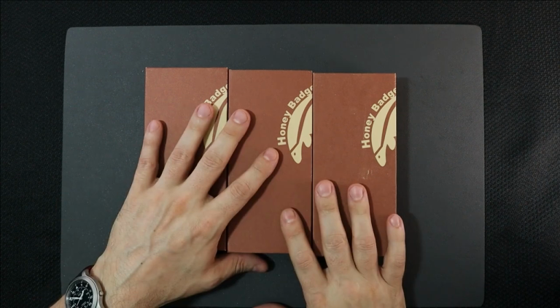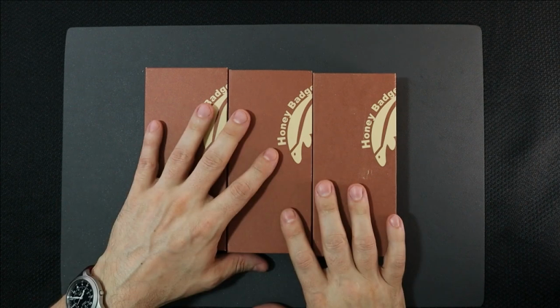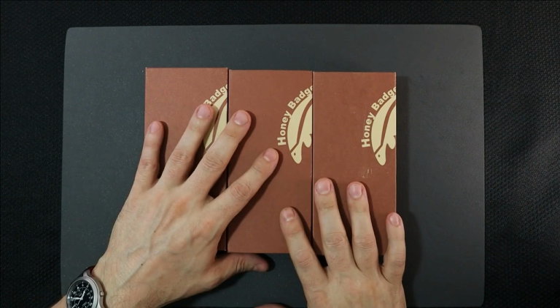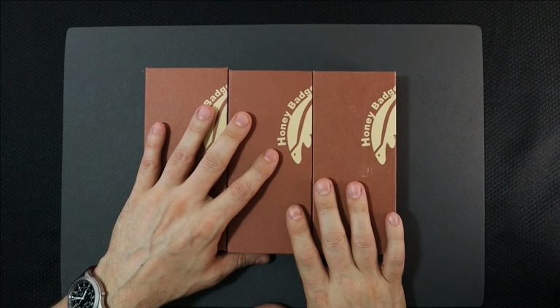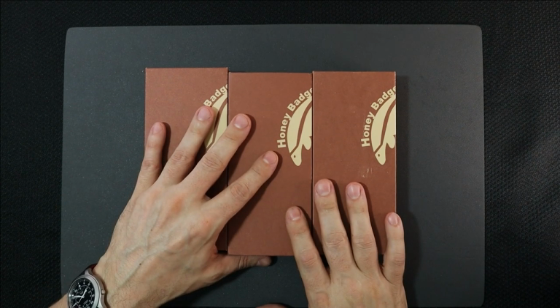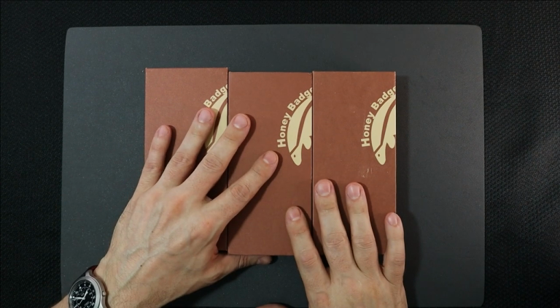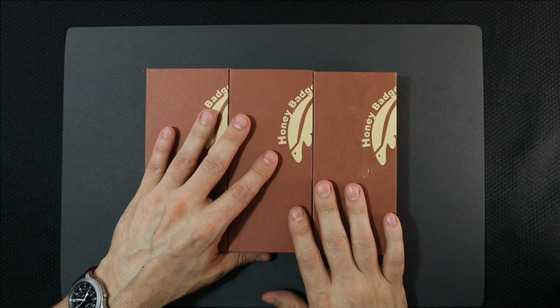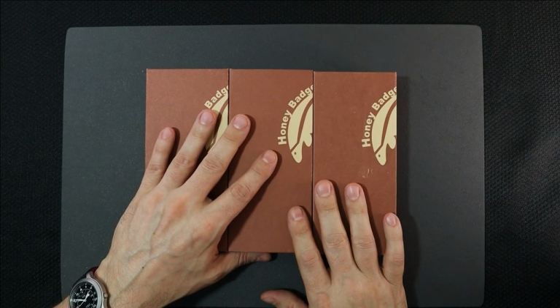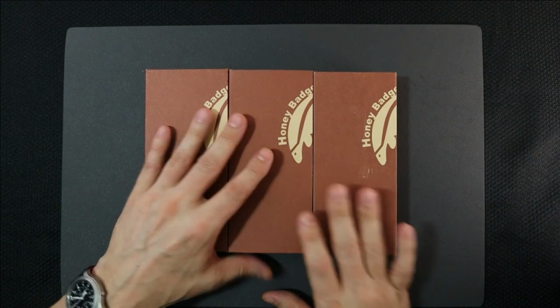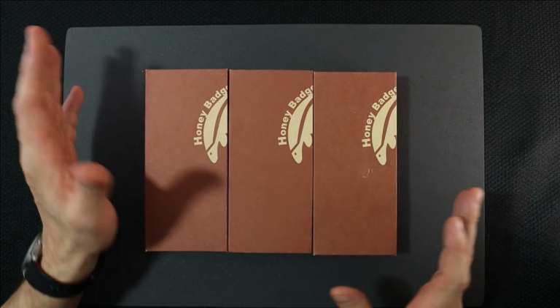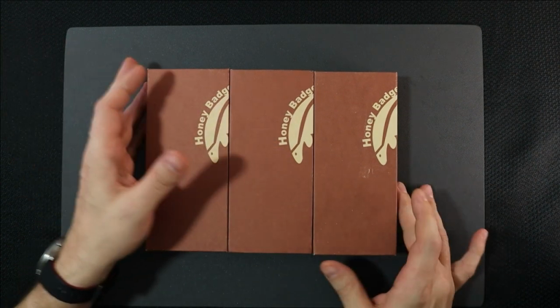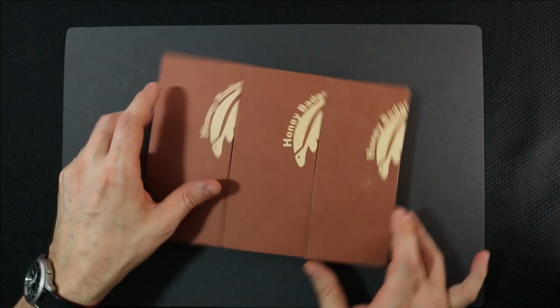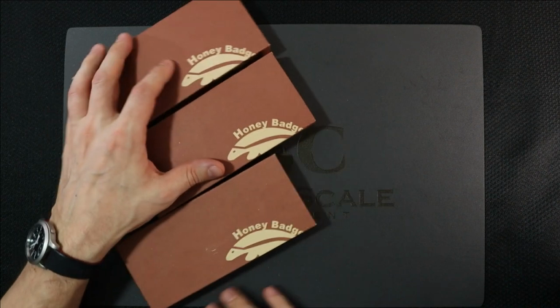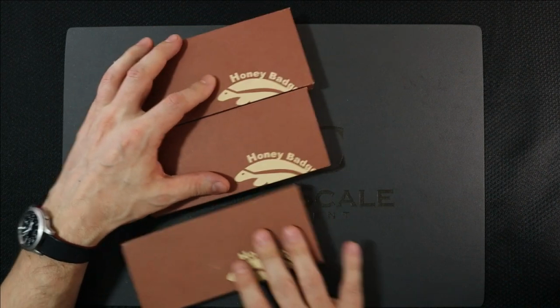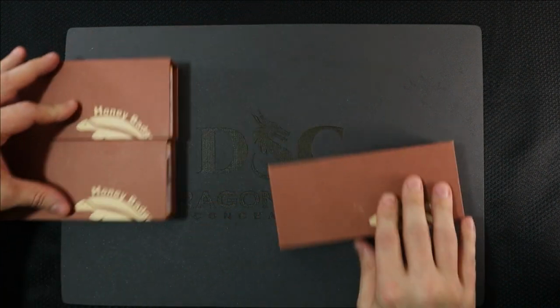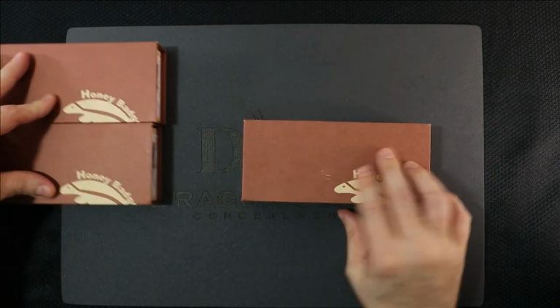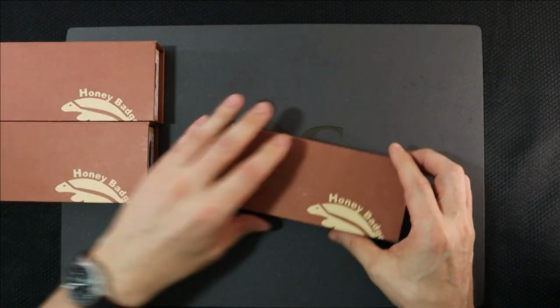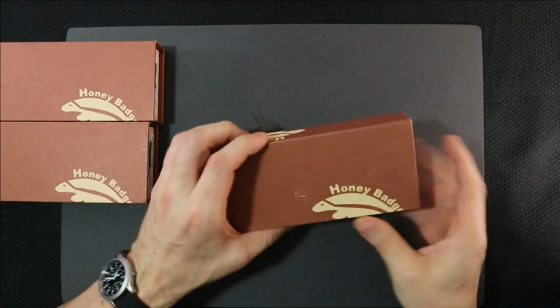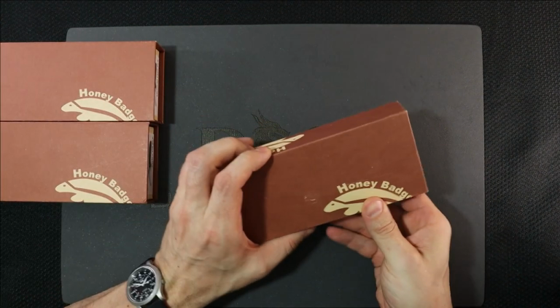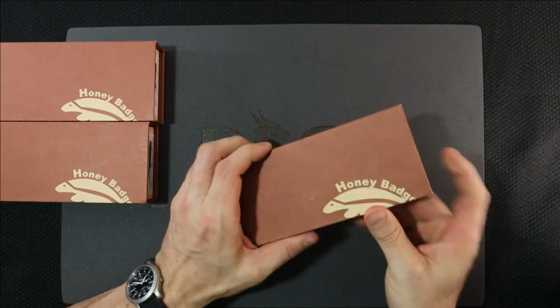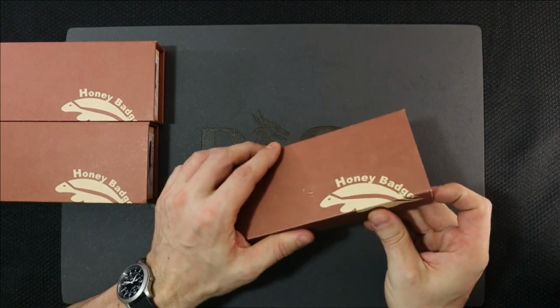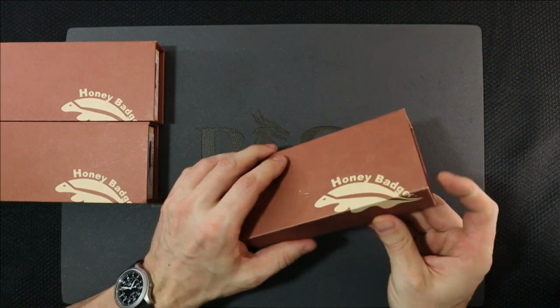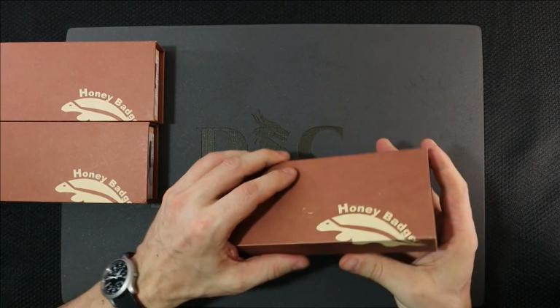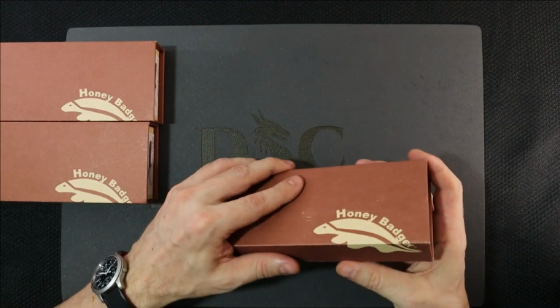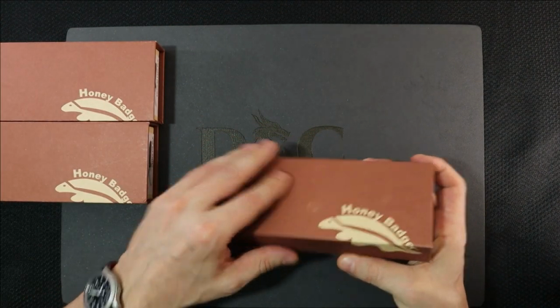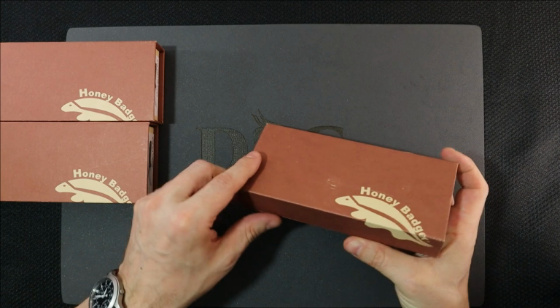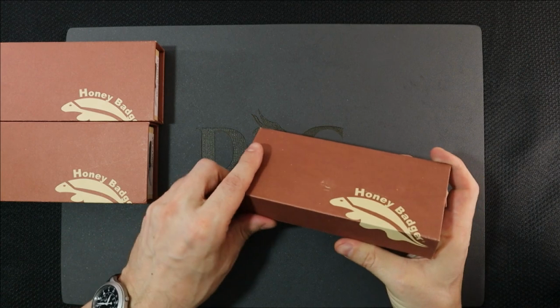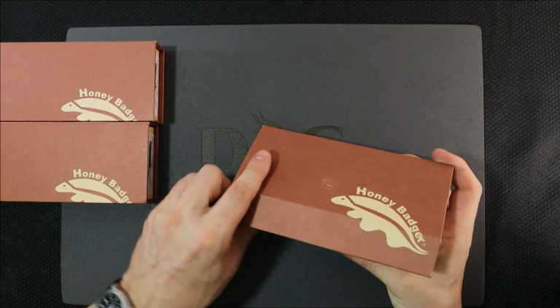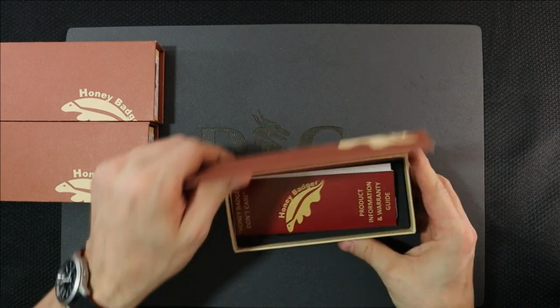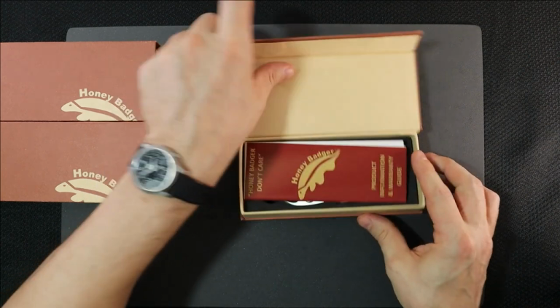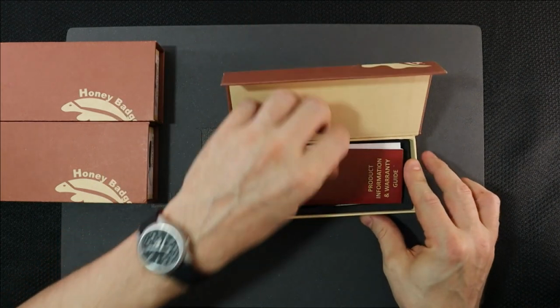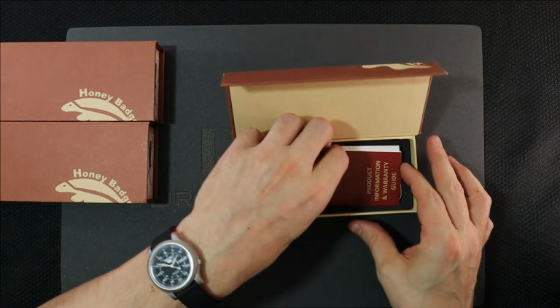These knives were sent in by a subscriber of ours. Shout out to Josh Wright — thank you so much for sending these in. I'm finally getting around to the video, and I will get these right back to you, bud.